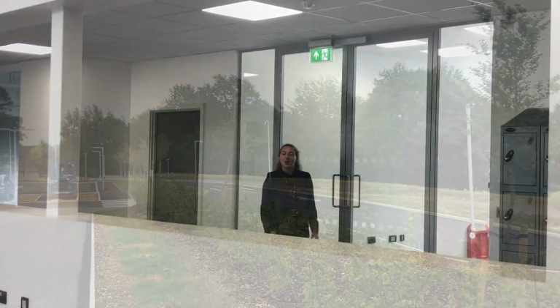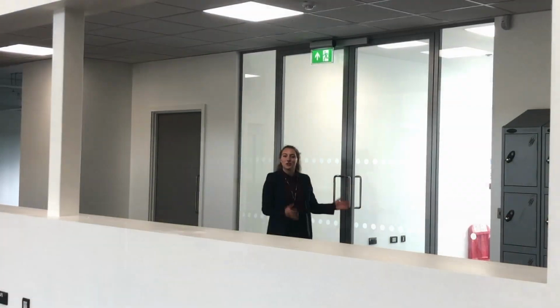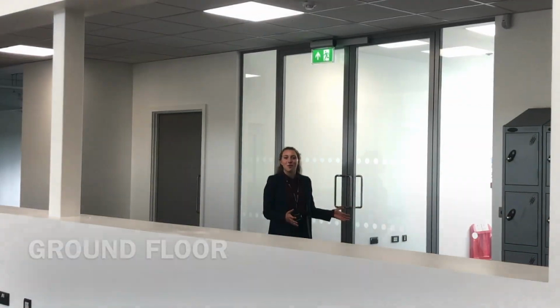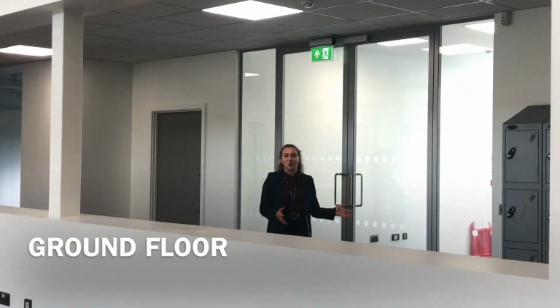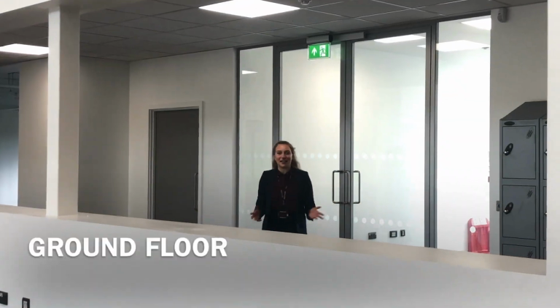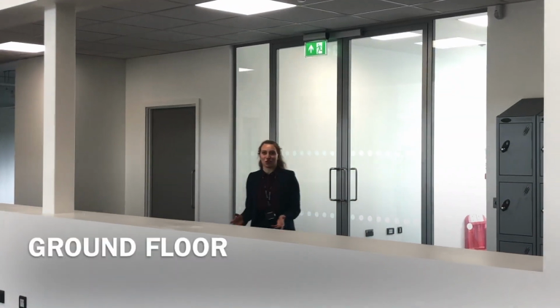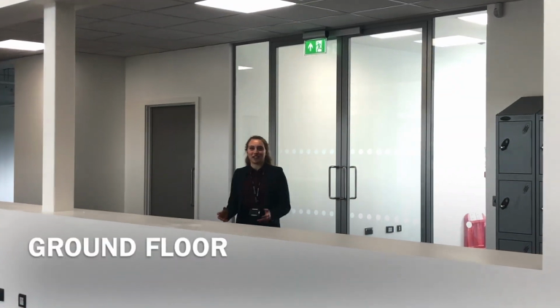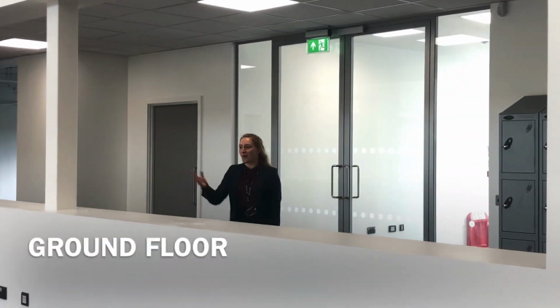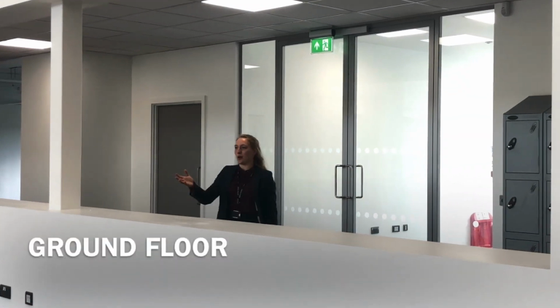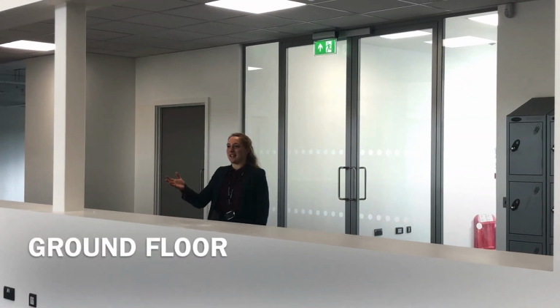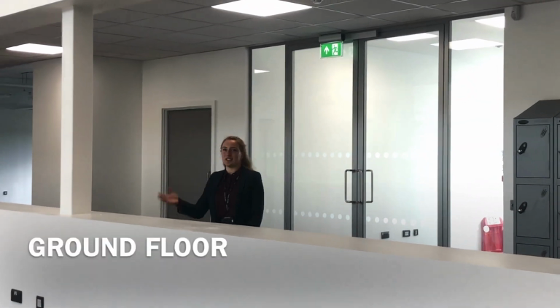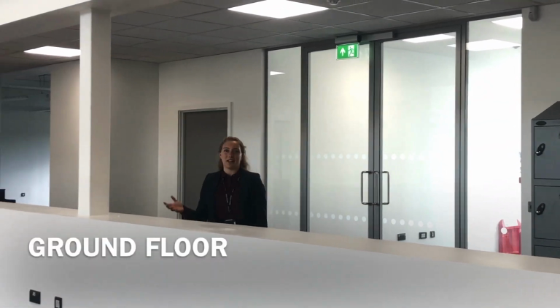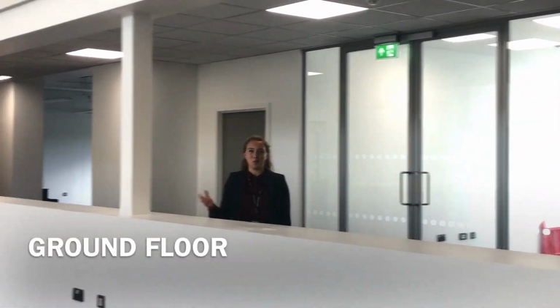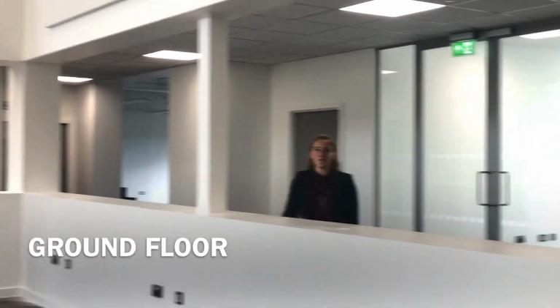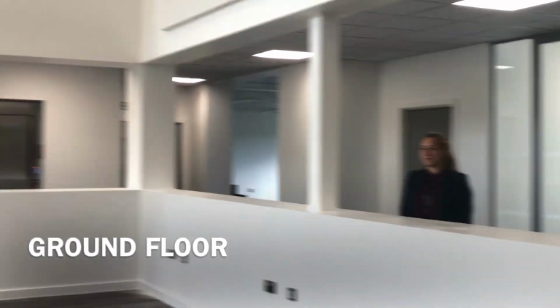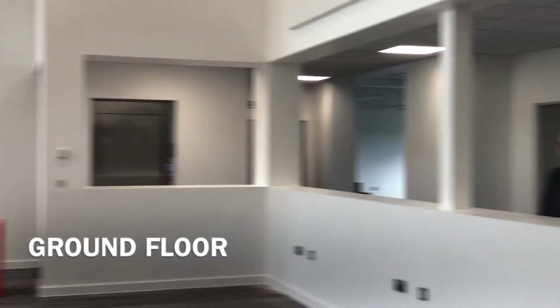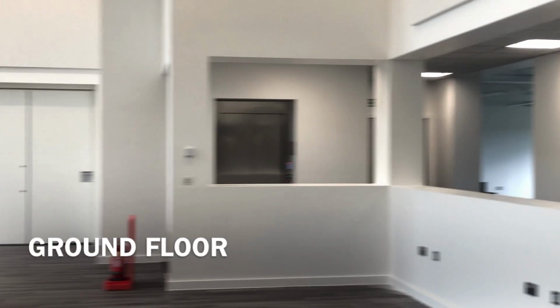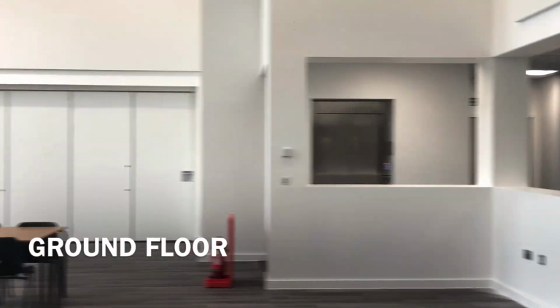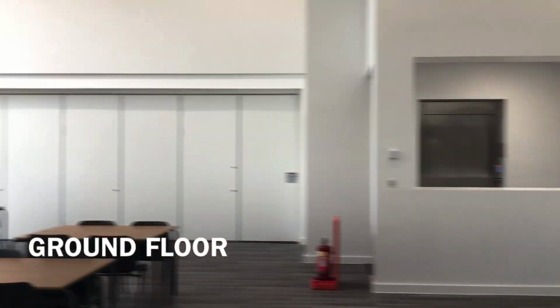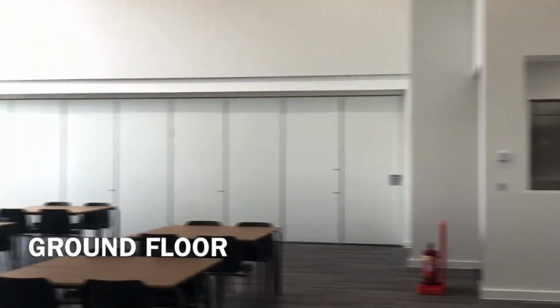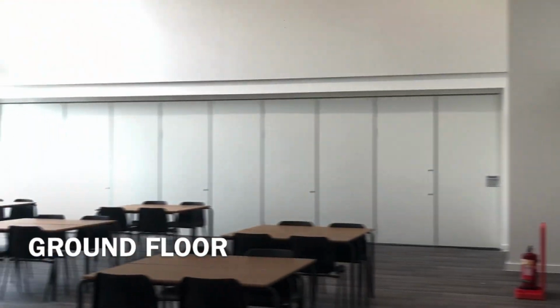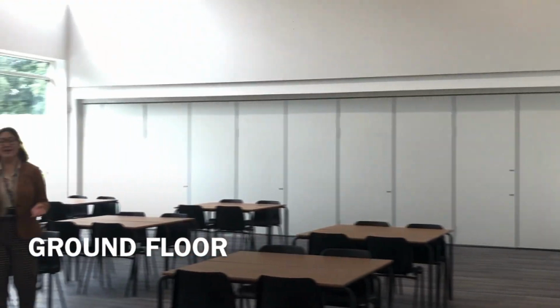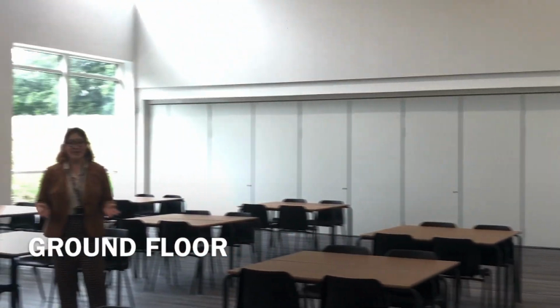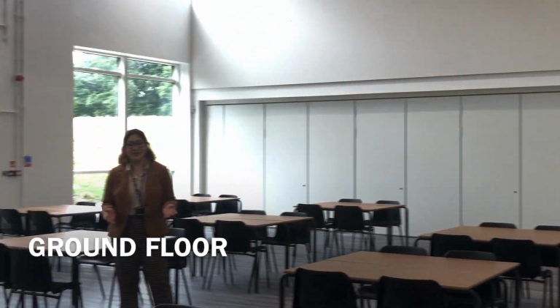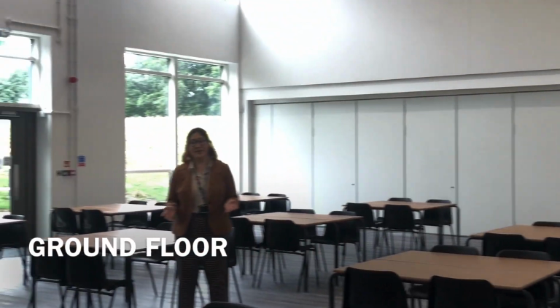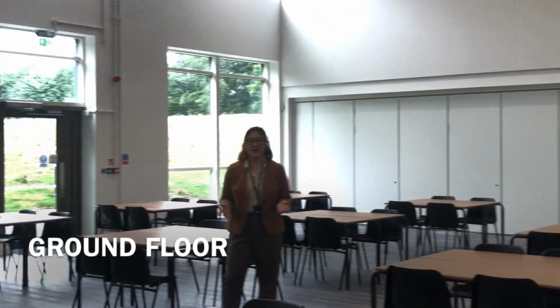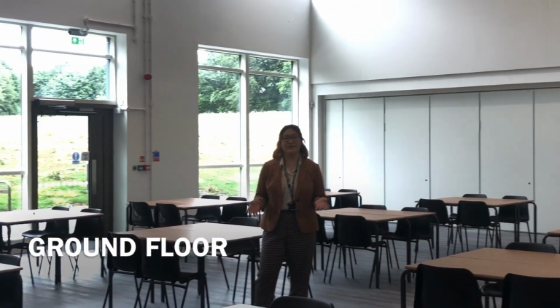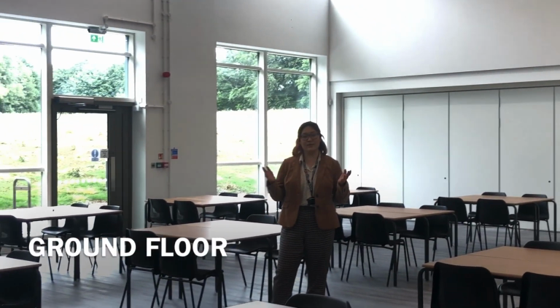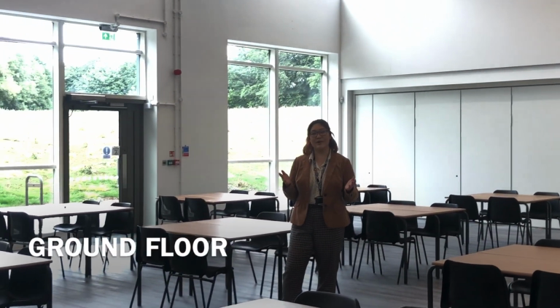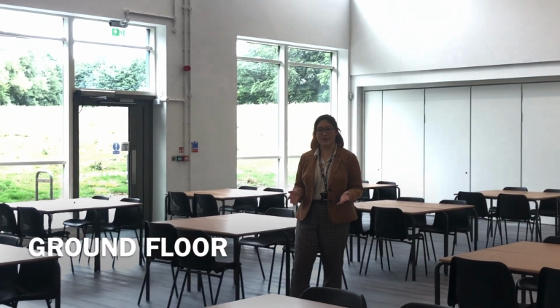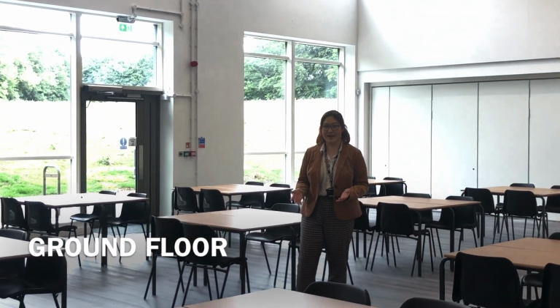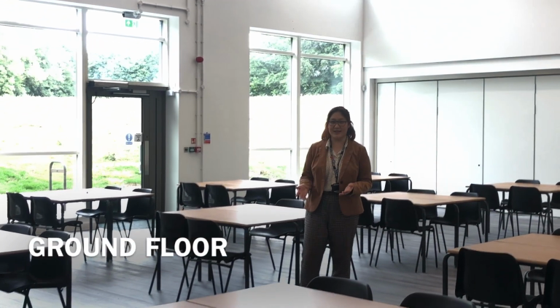We've just gone through the main entrance and directly opposite is the dining hall. This is where you'll be spending most of your lunch times if you want to buy food in the canteen.